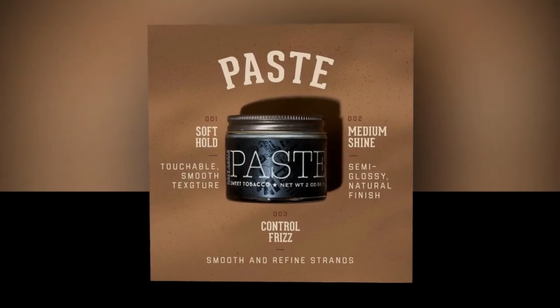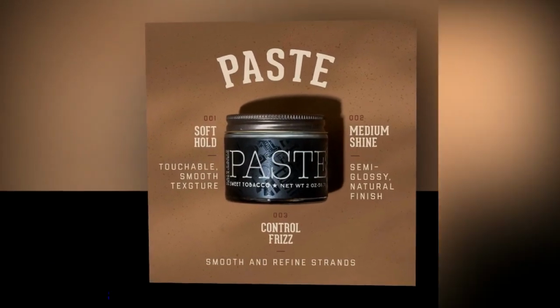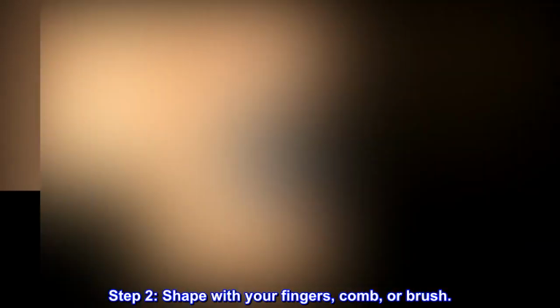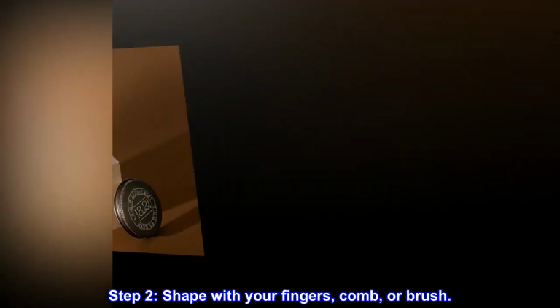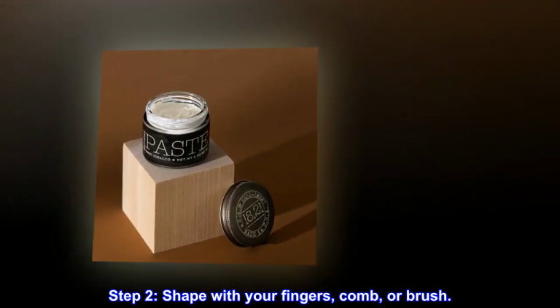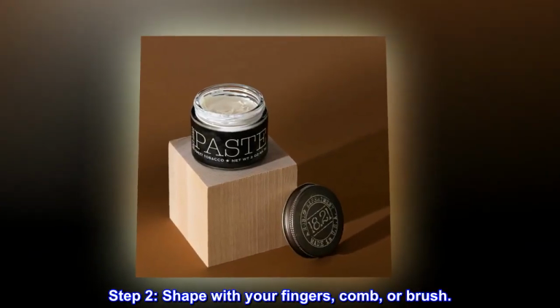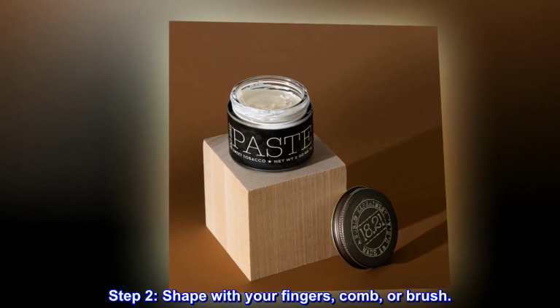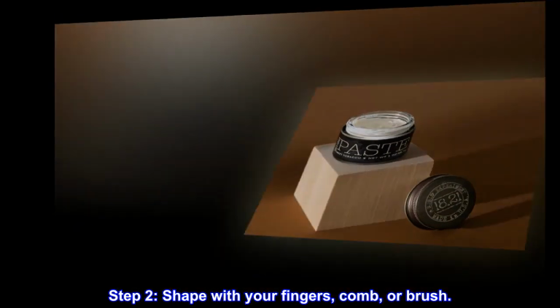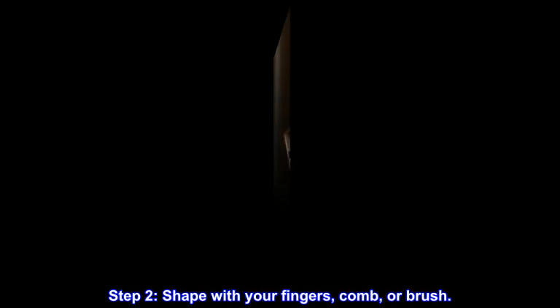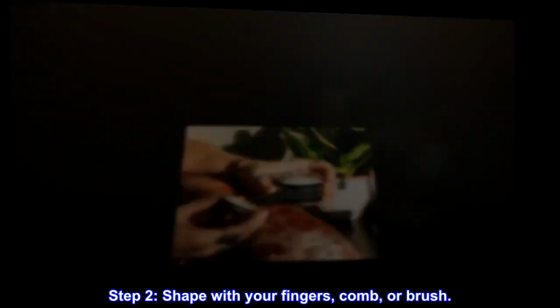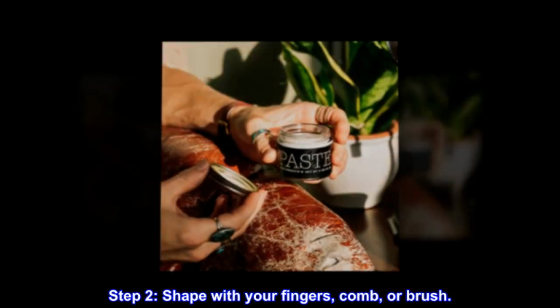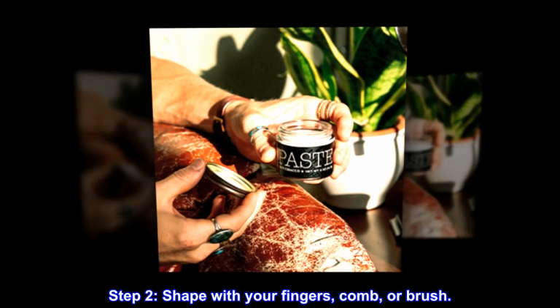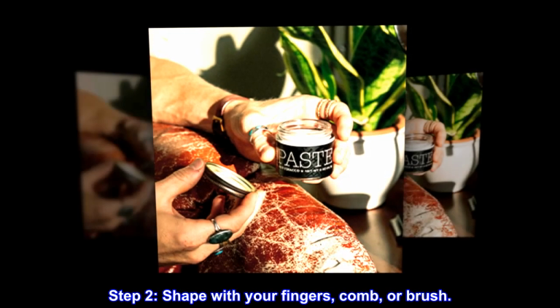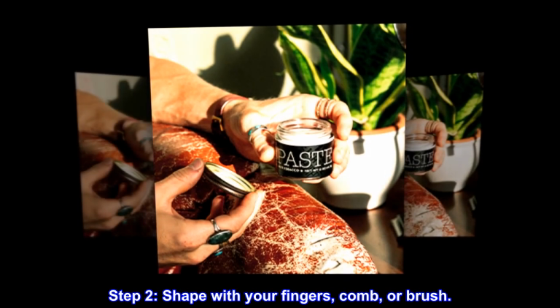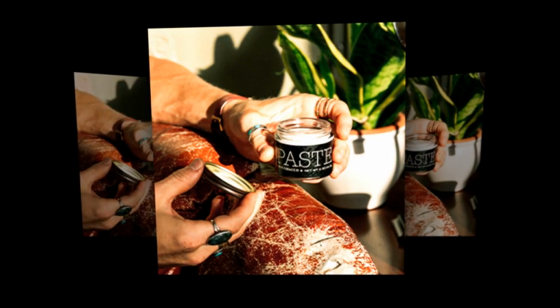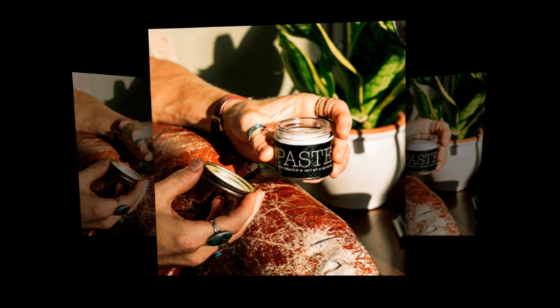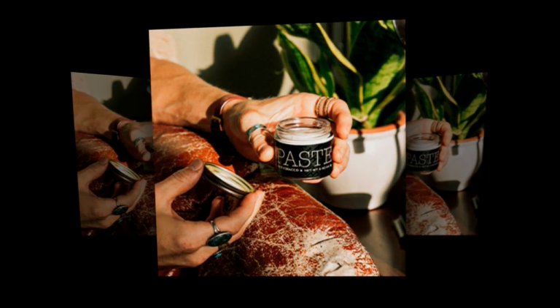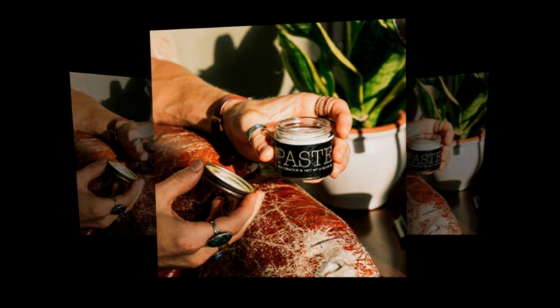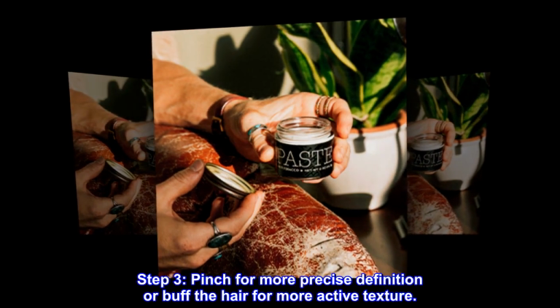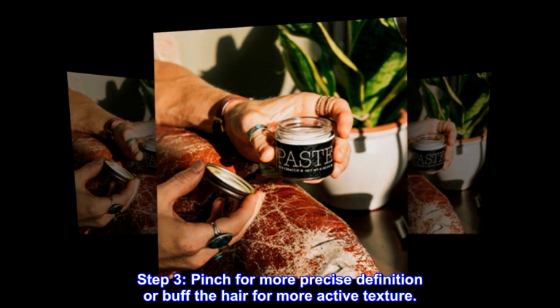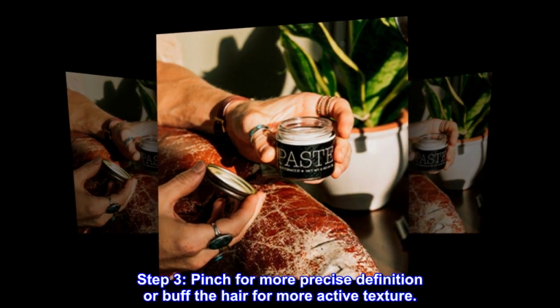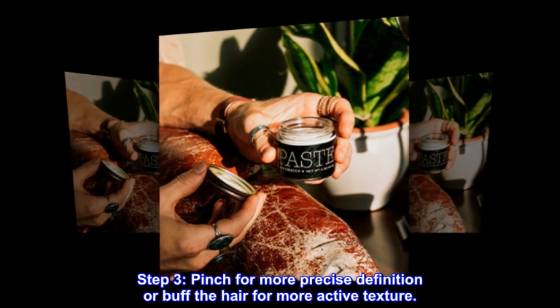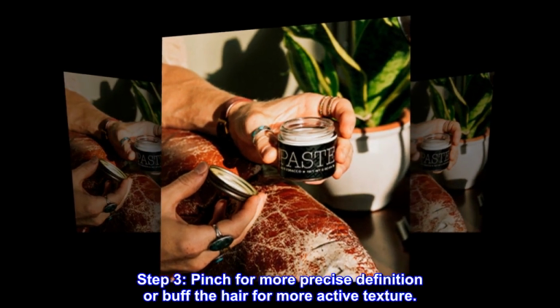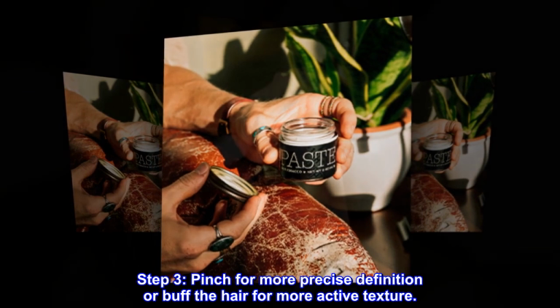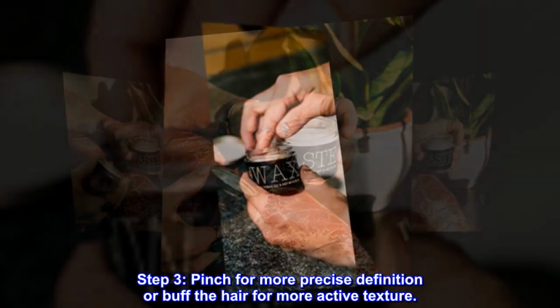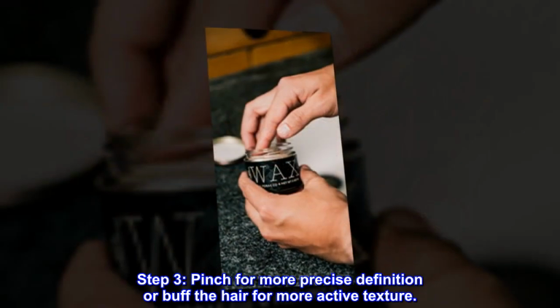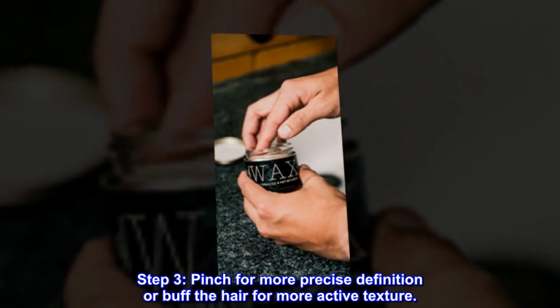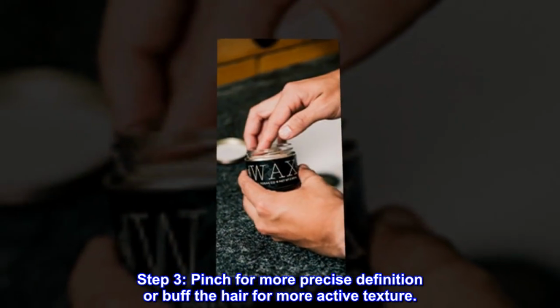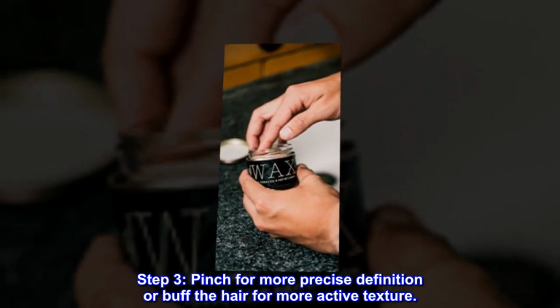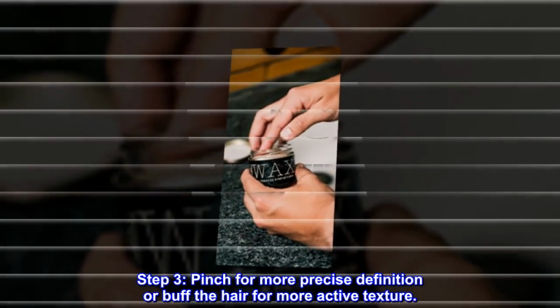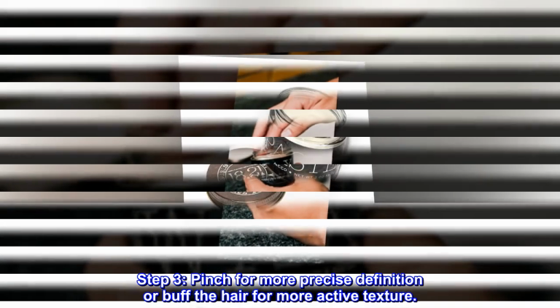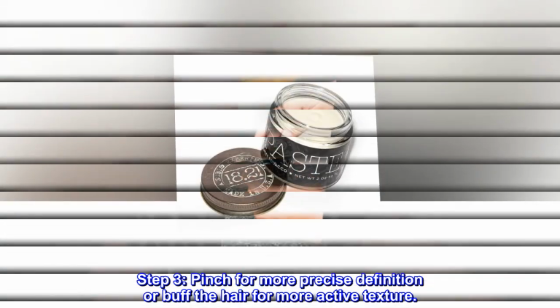Step 2: Shape with your fingers, comb, or brush. Step 3: Pinch for more precise definition or buff the hair for more active texture.